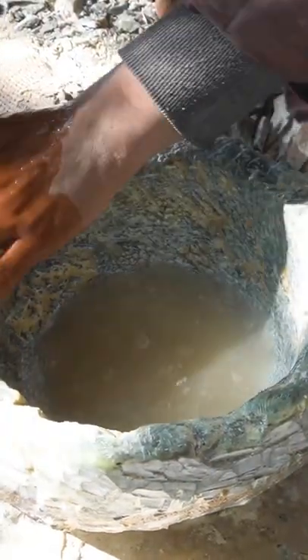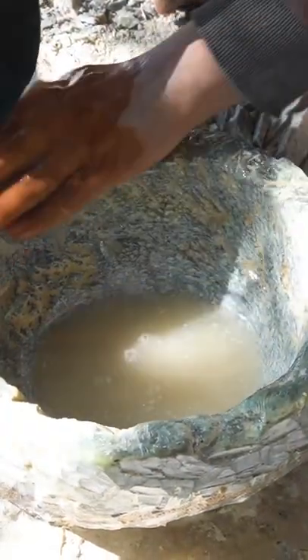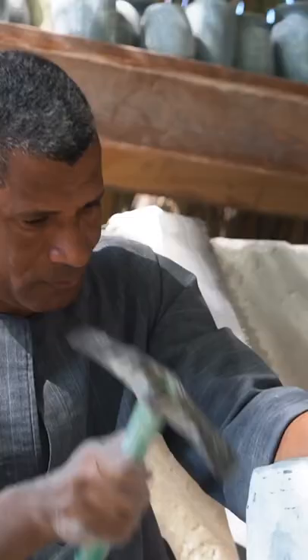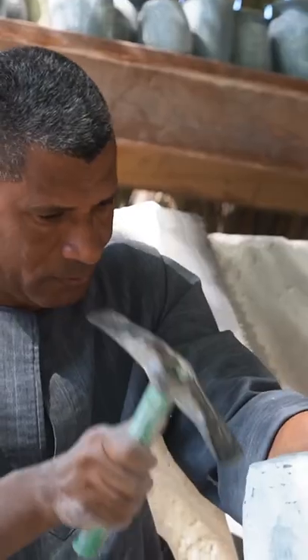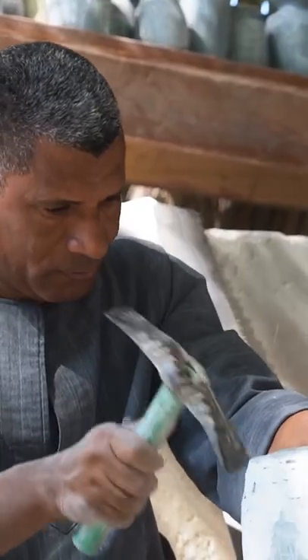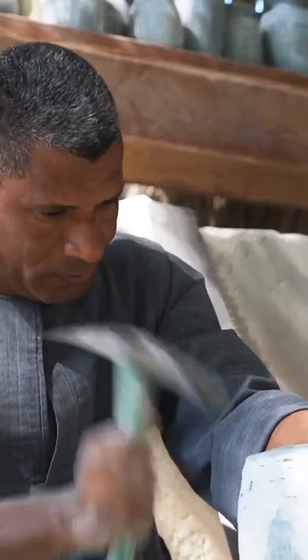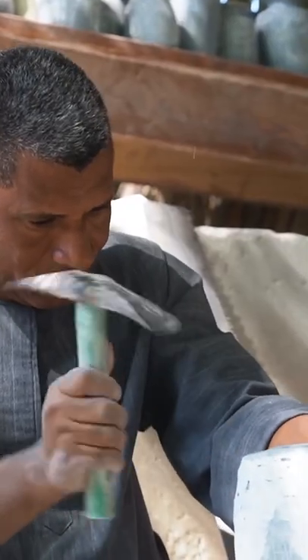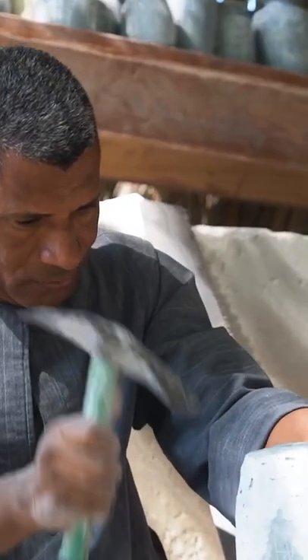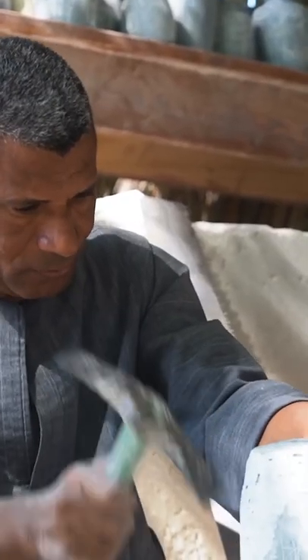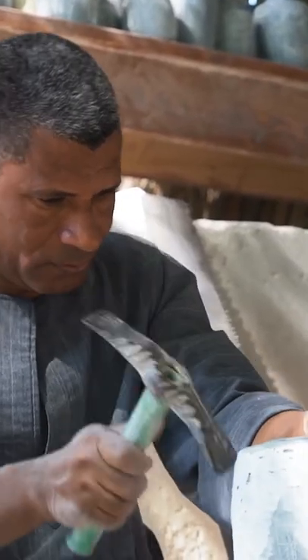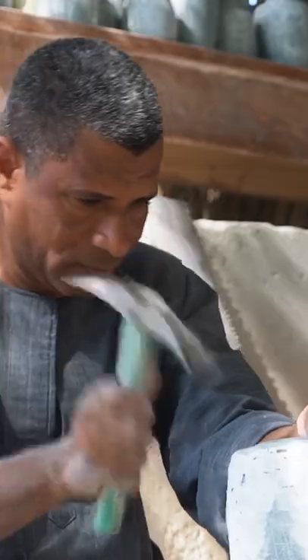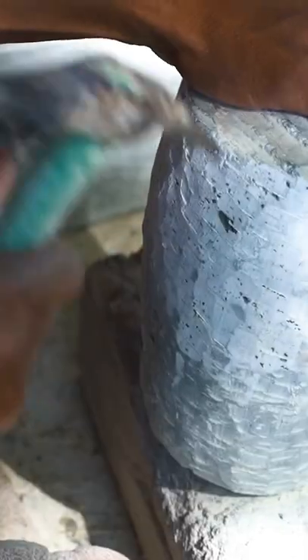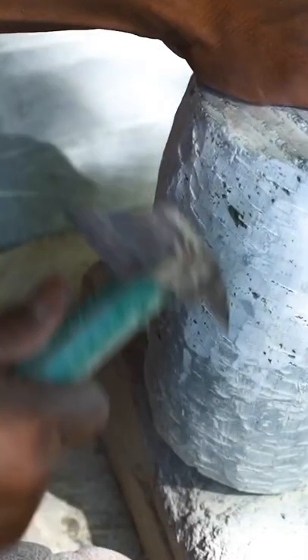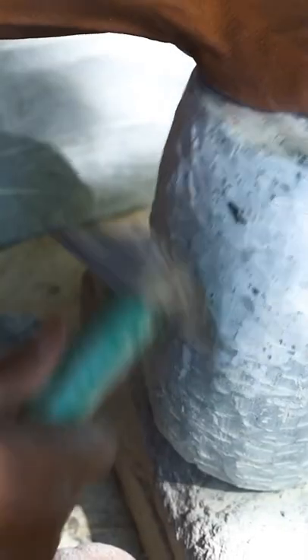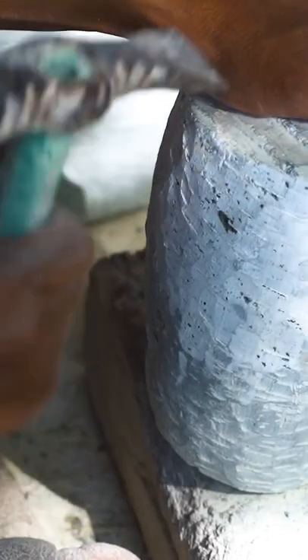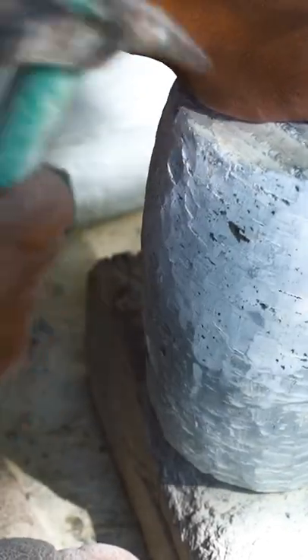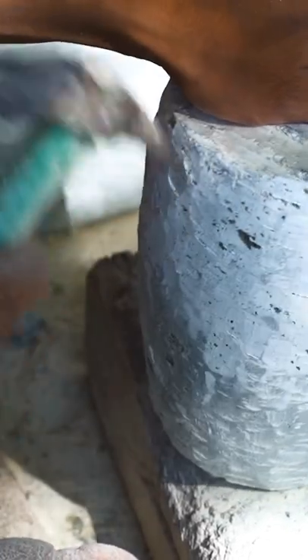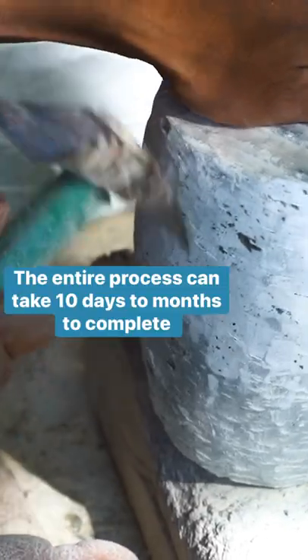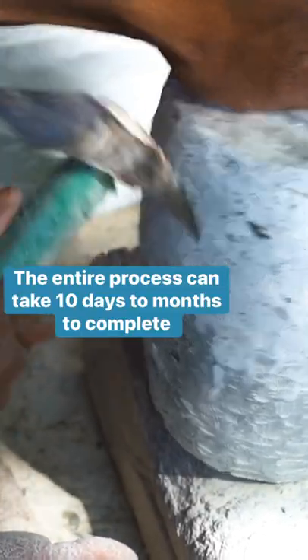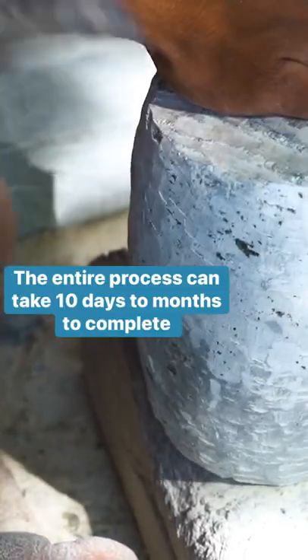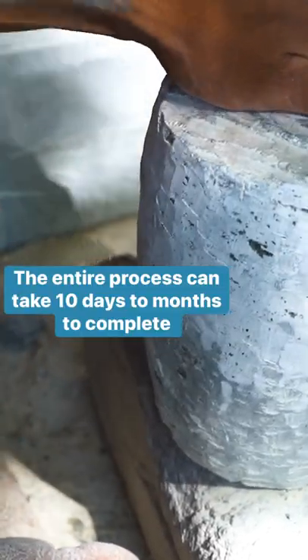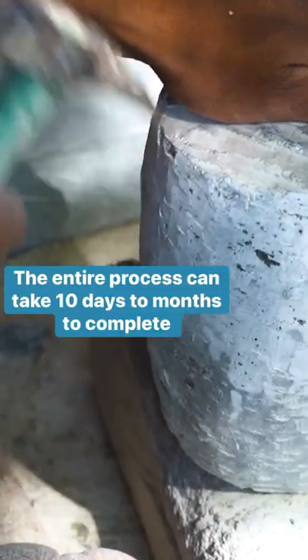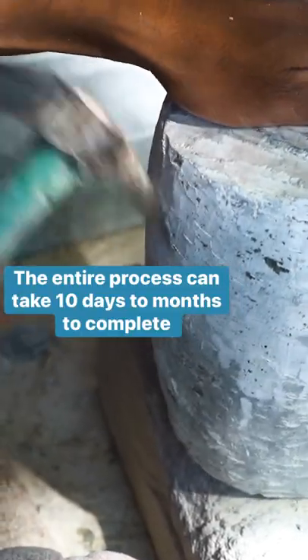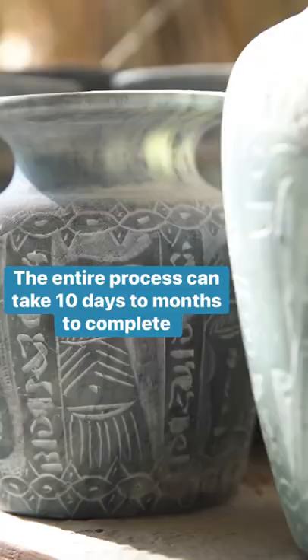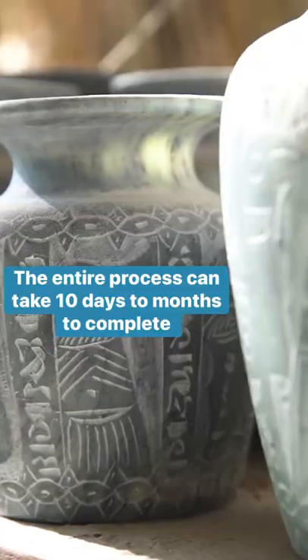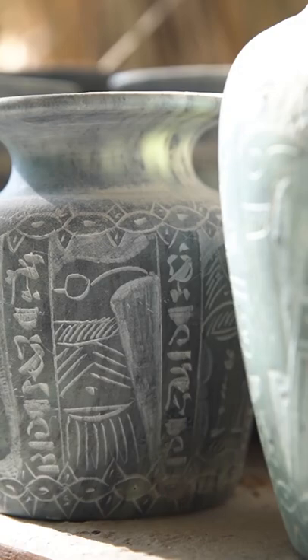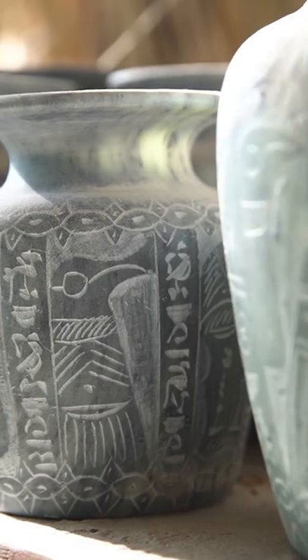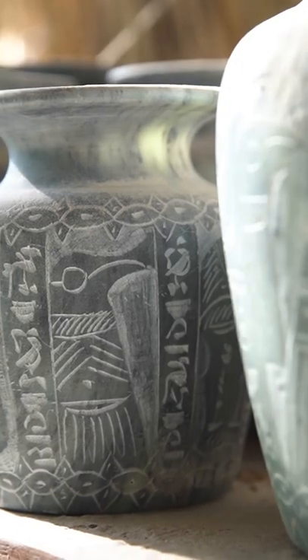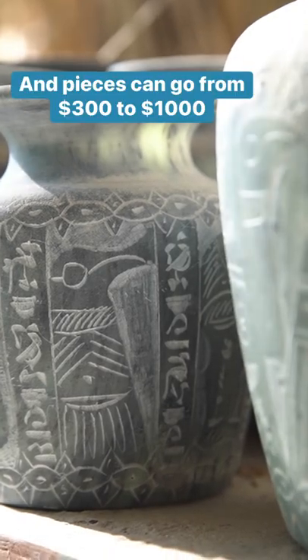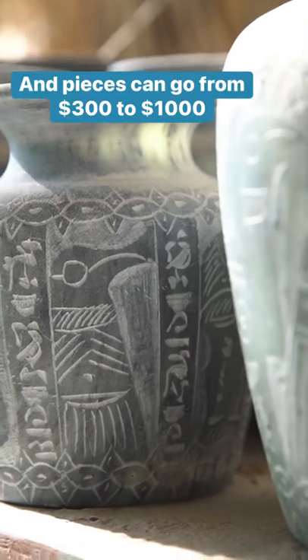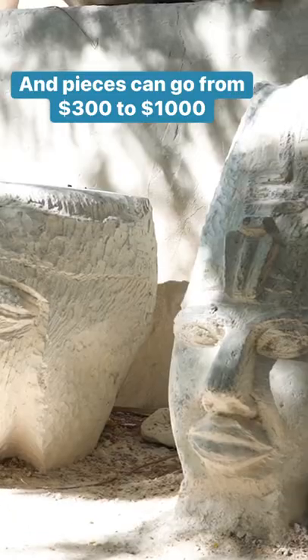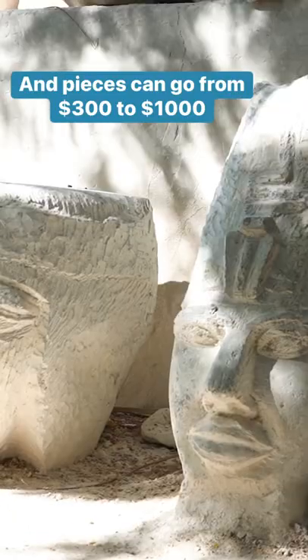Making one vase like this takes Ahmad 10 days. Larger items can take months to finish. These pieces sell anywhere from $300 to $1,000.